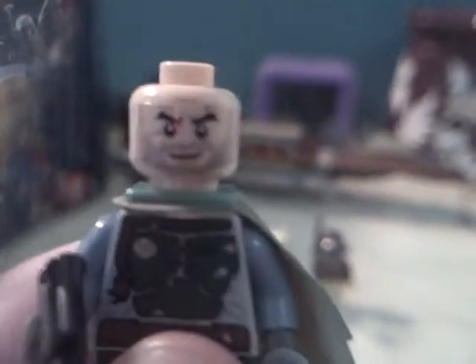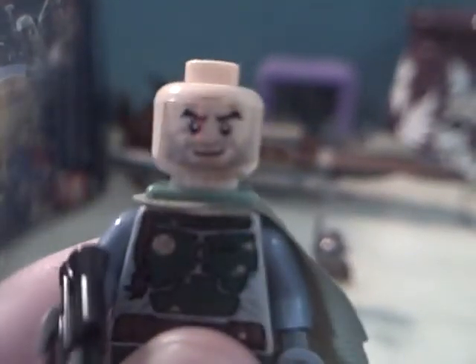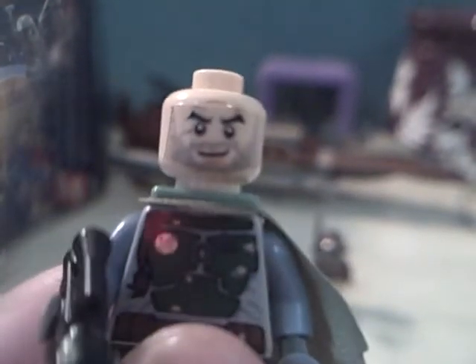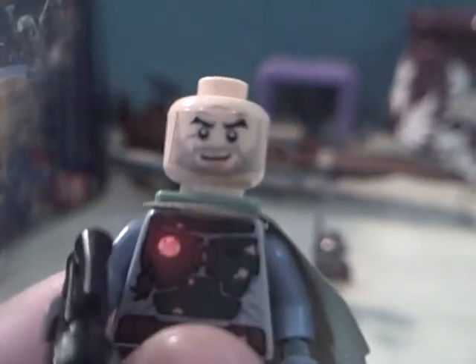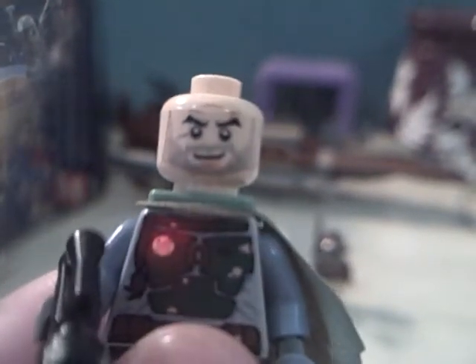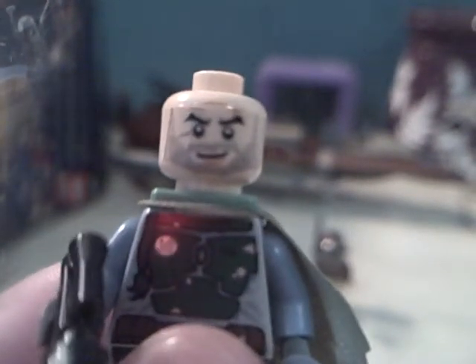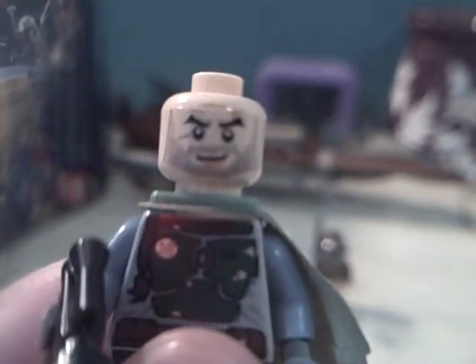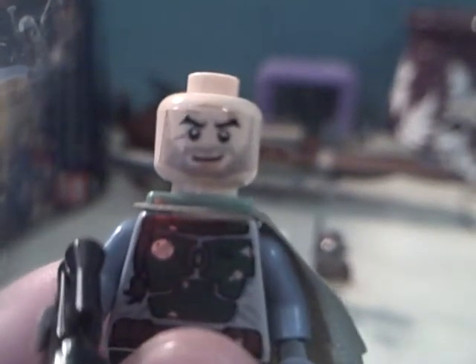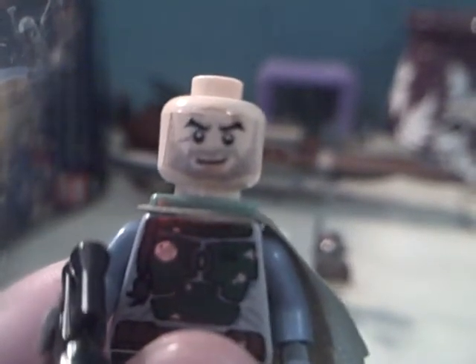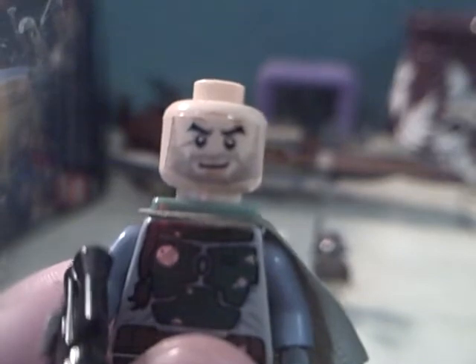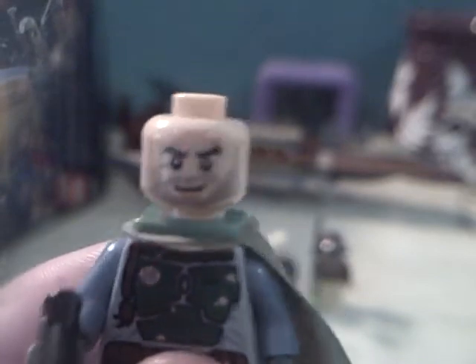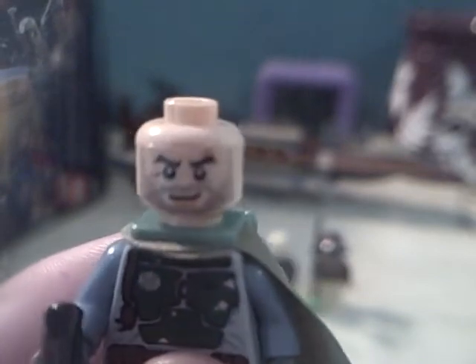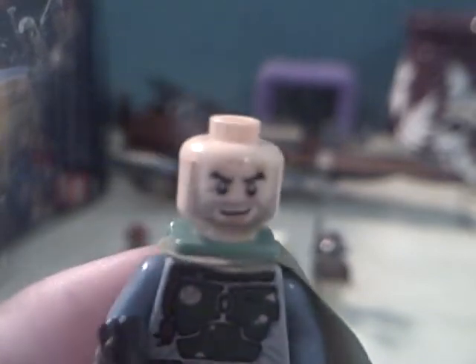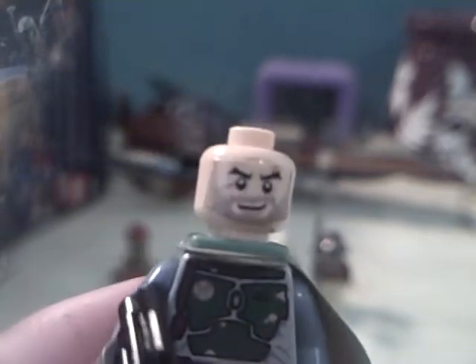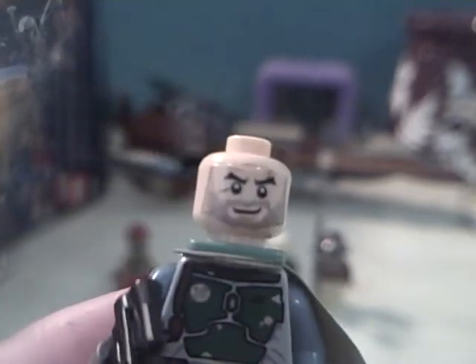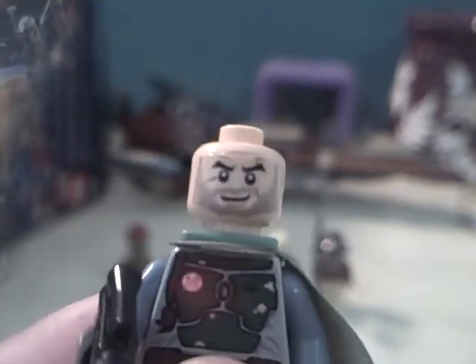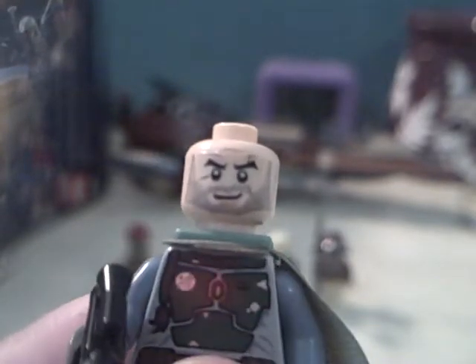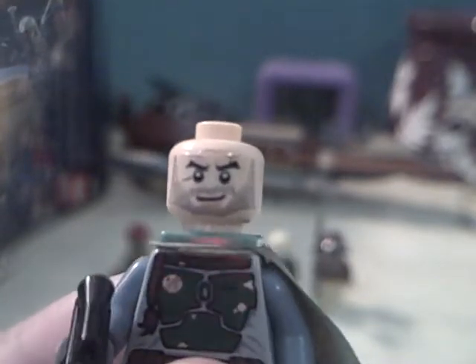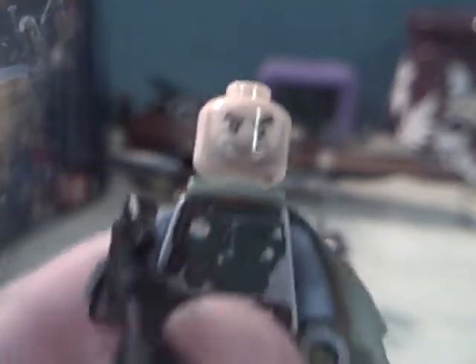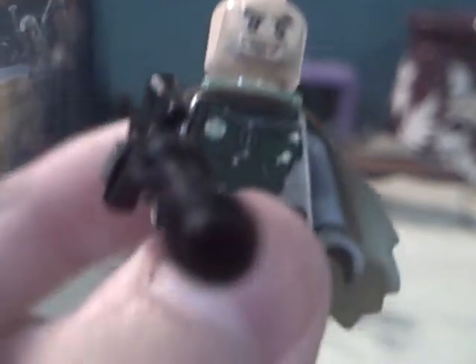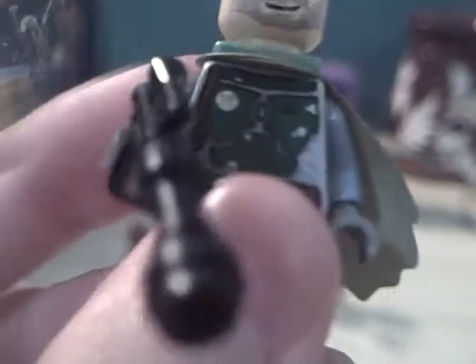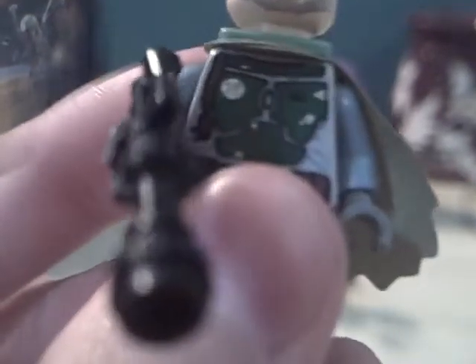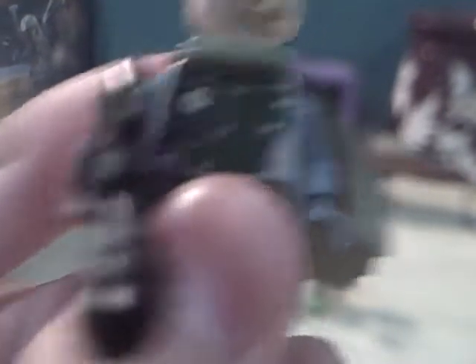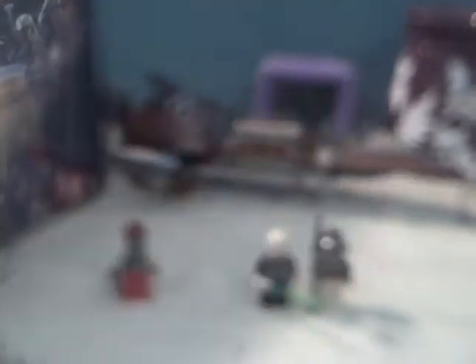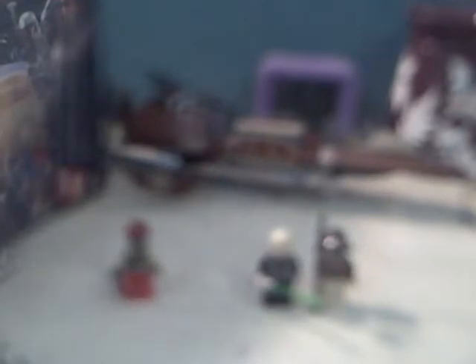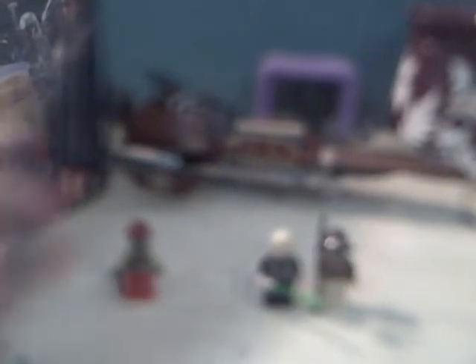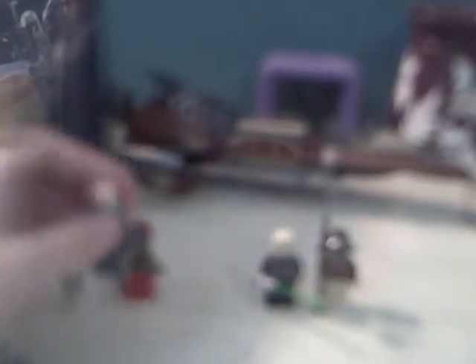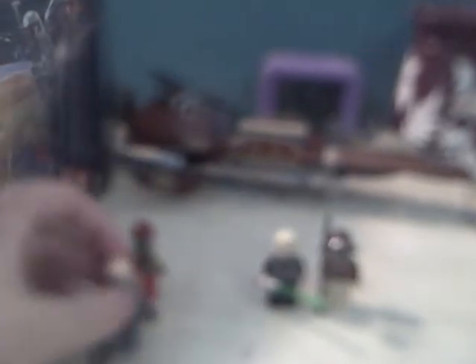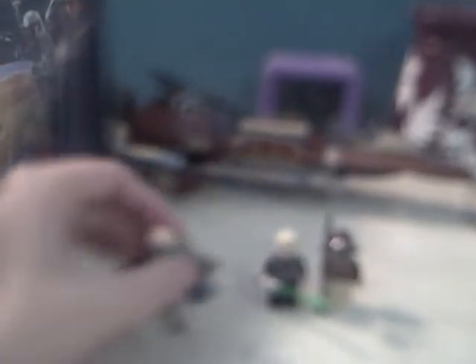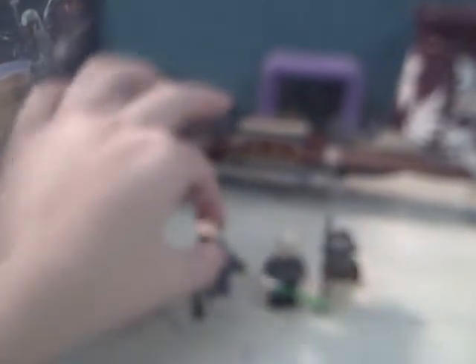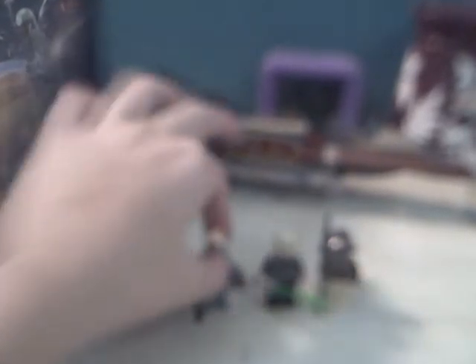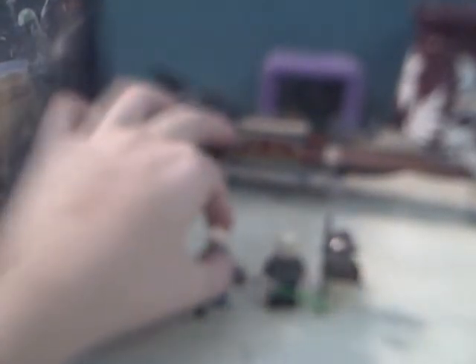And it's Boba Fett's little rugged, scarred face that we get to see. He's got his little Wookie hair braid there.